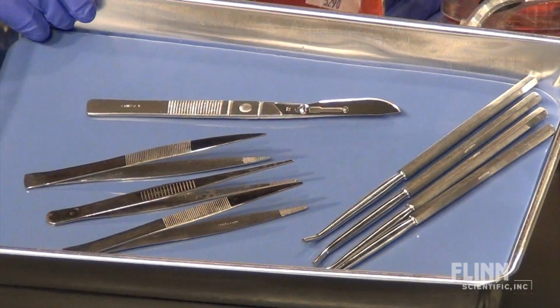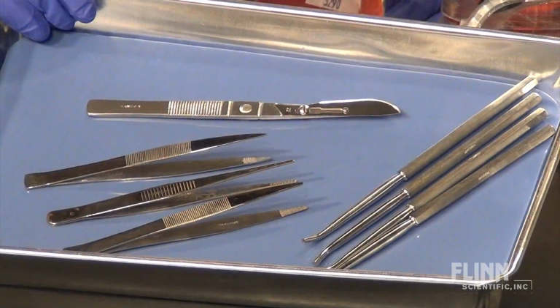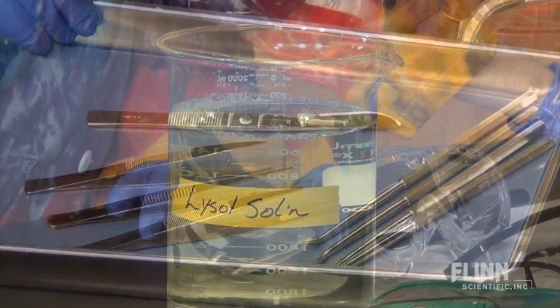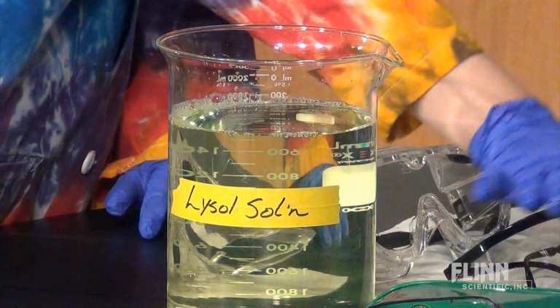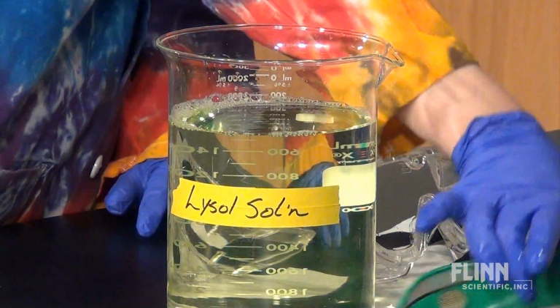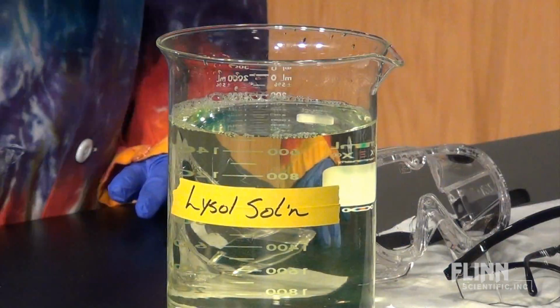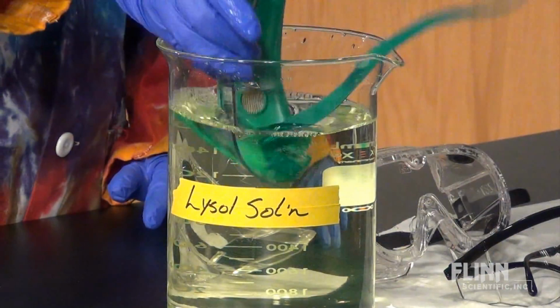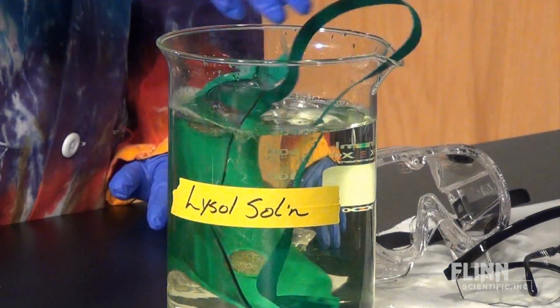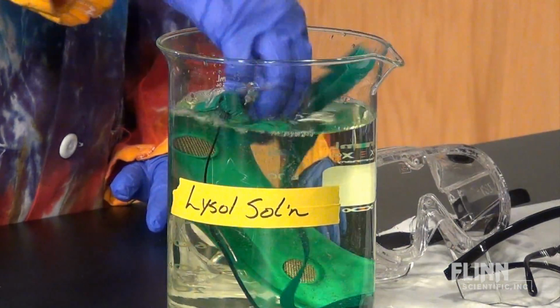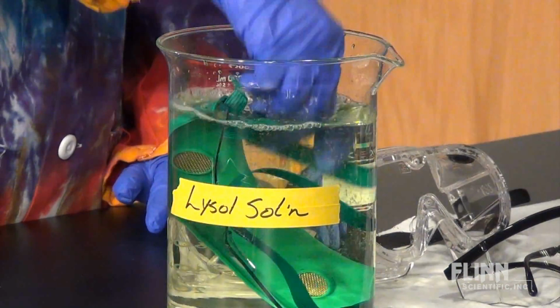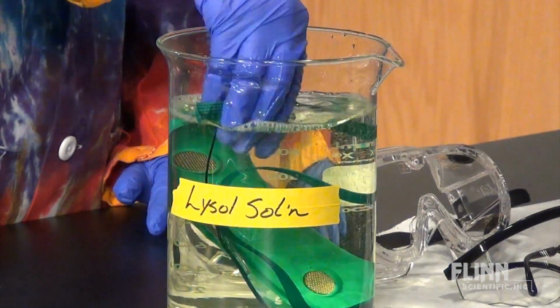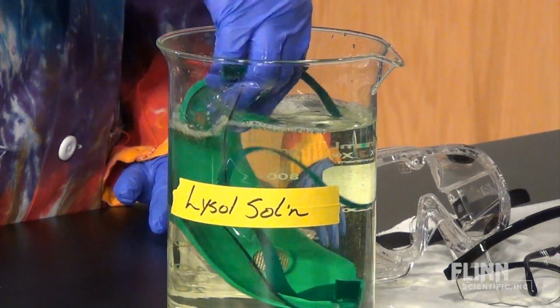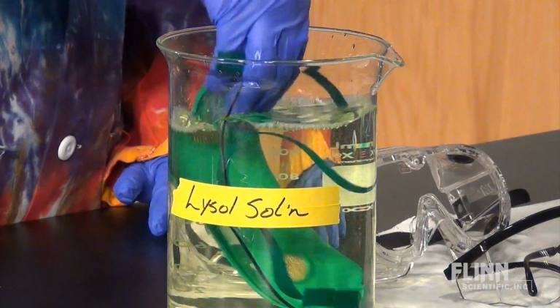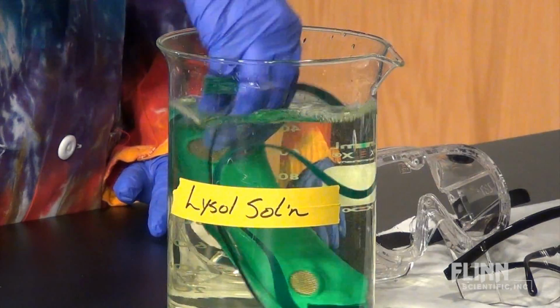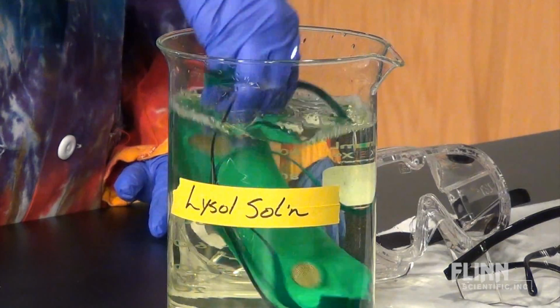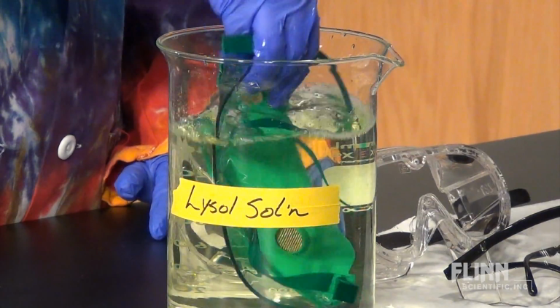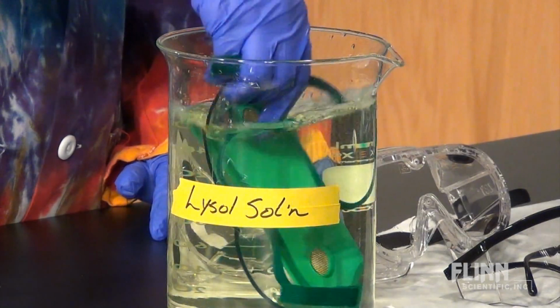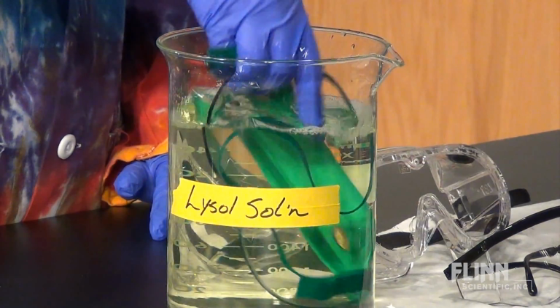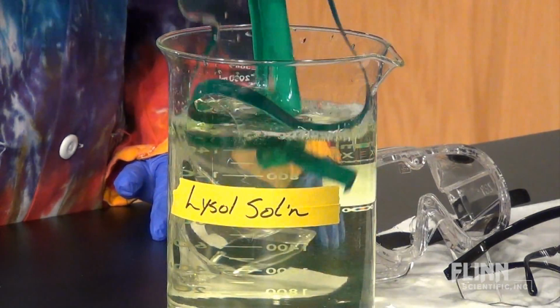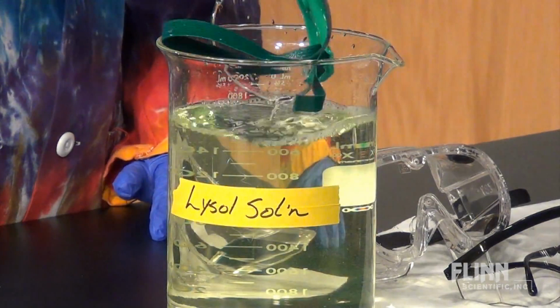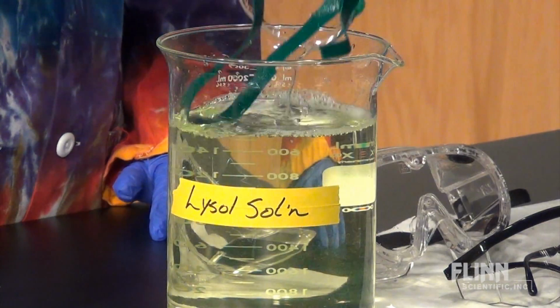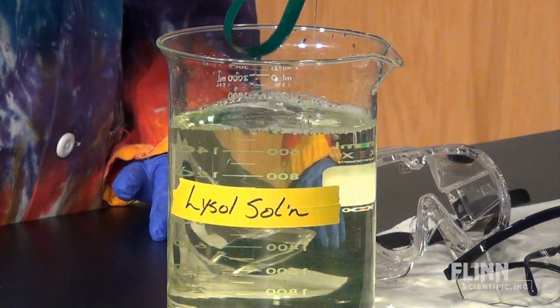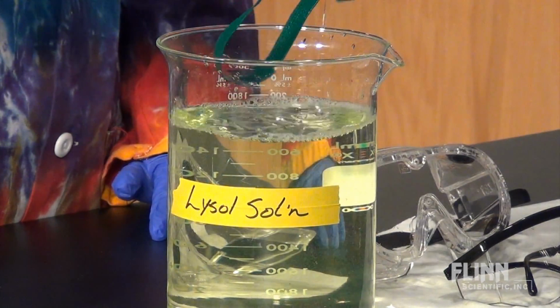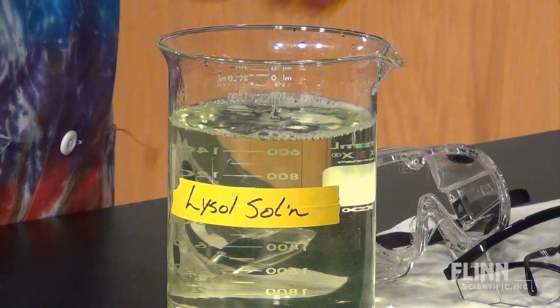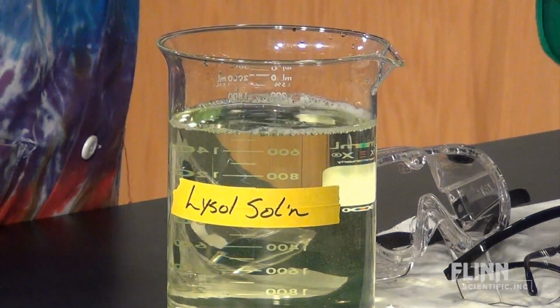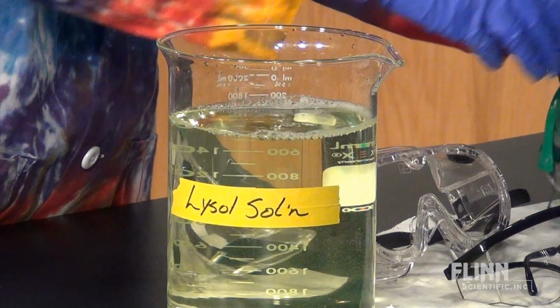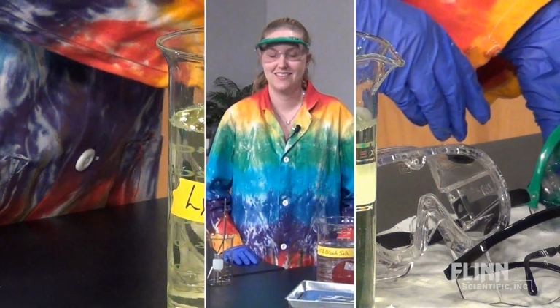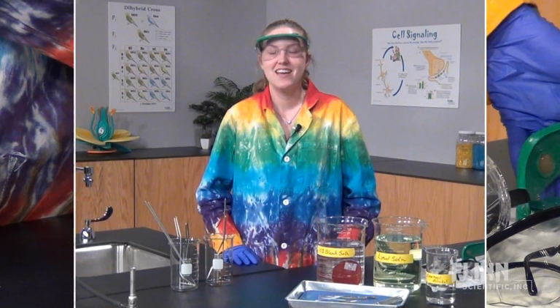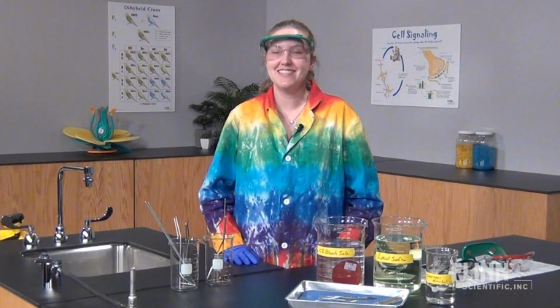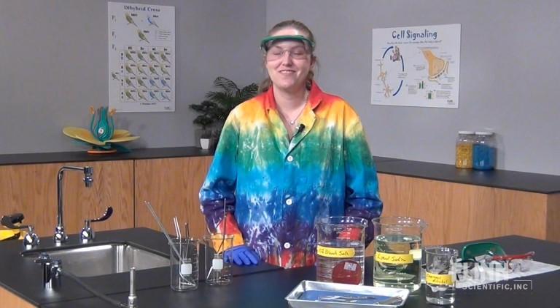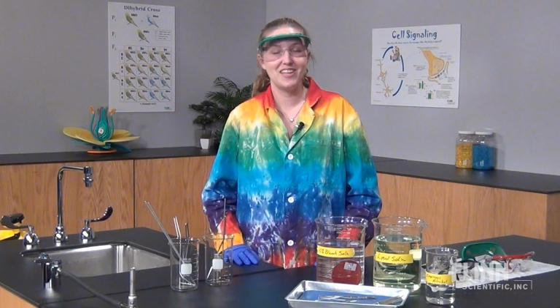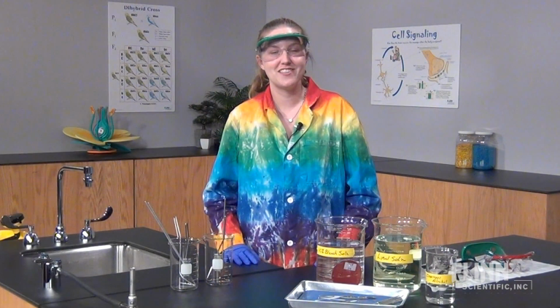The end of the year is also an opportune time to sanitize protective eyewear. This can be accomplished by placing the eyewear in a UV sanitizer, a dilute Lysol solution, or by using lens cleaner.